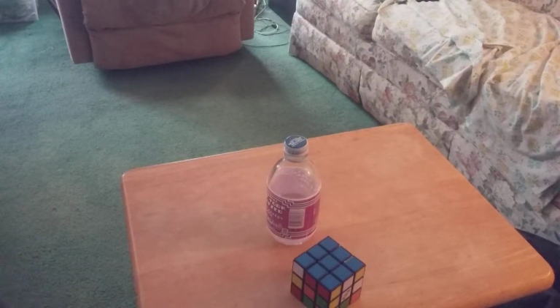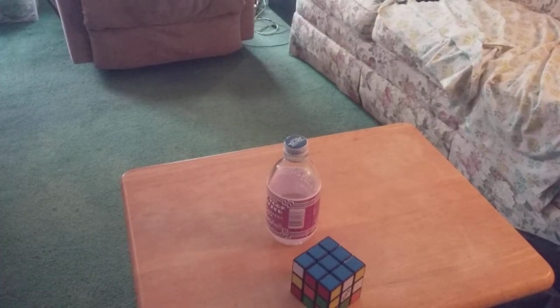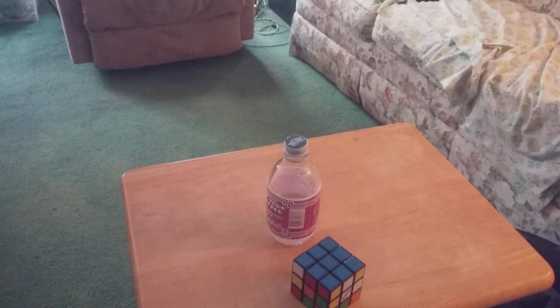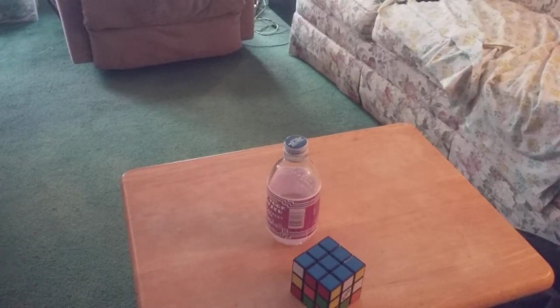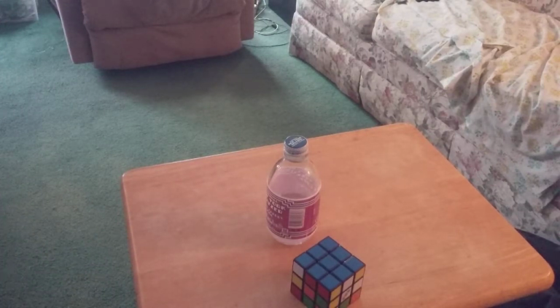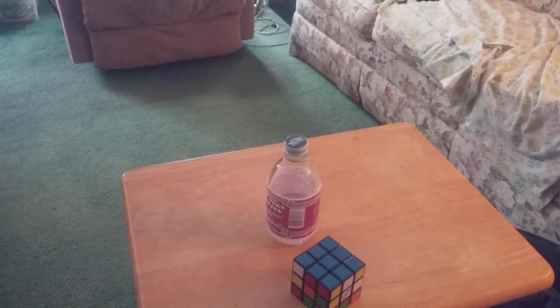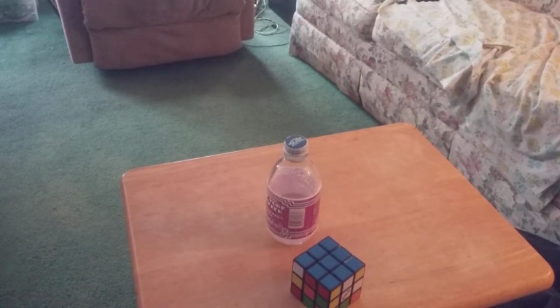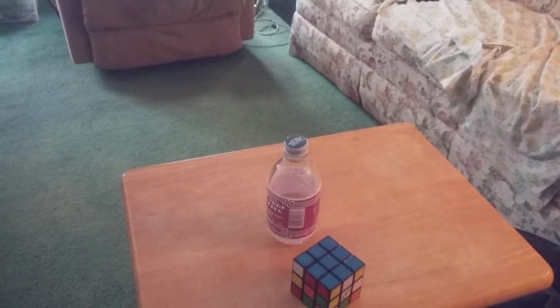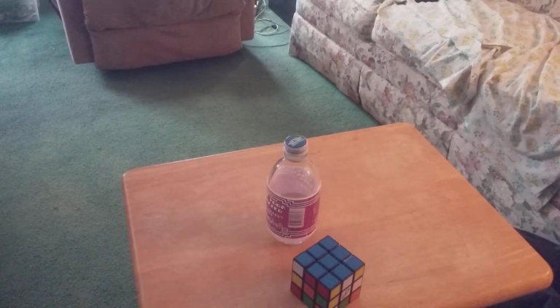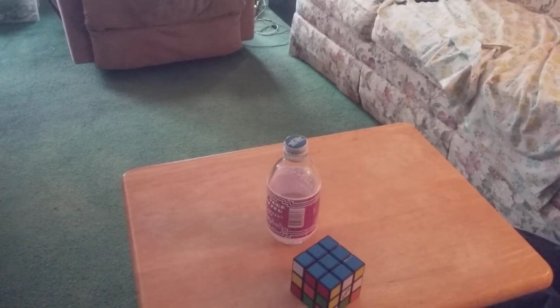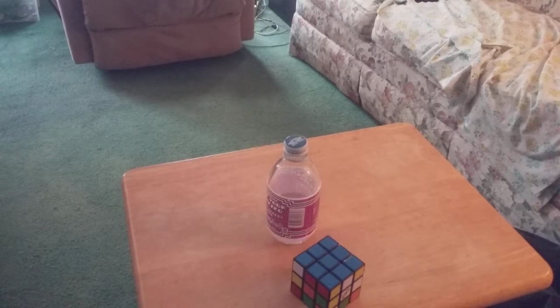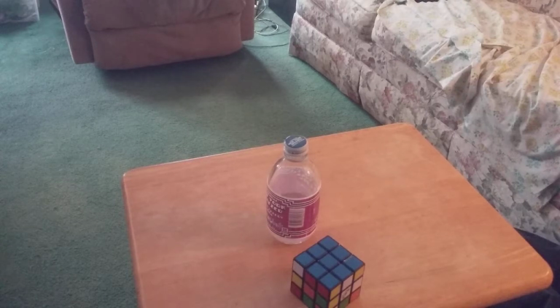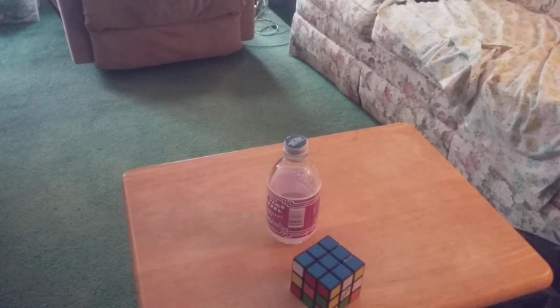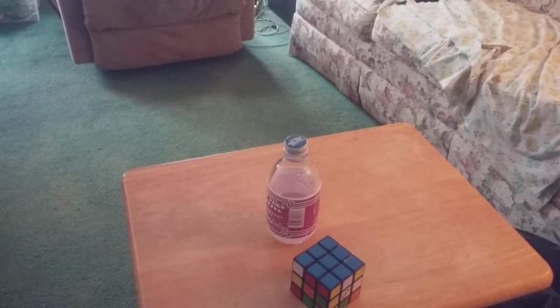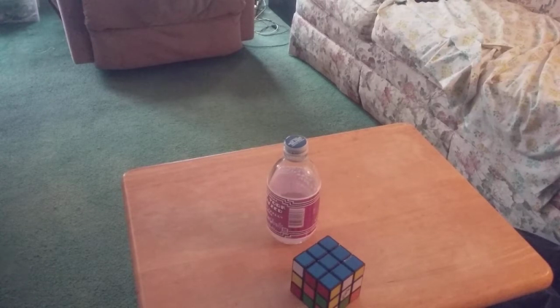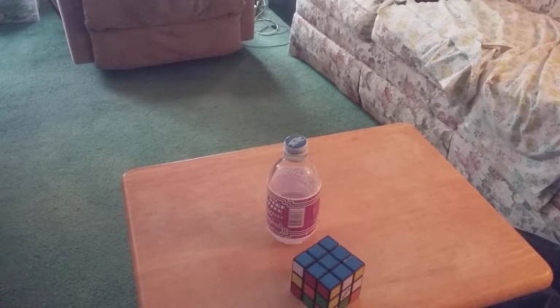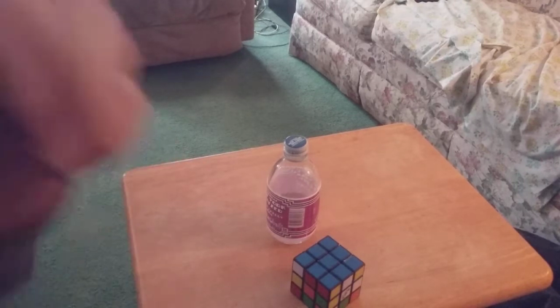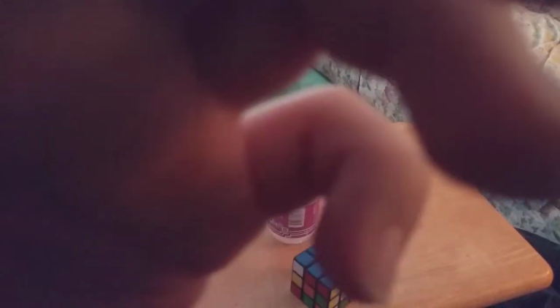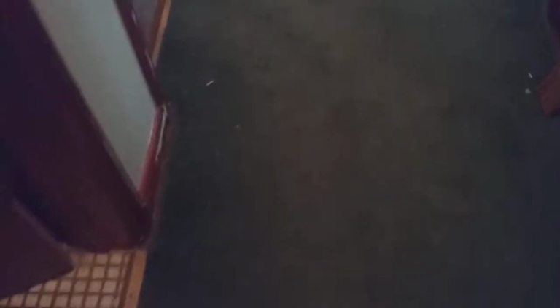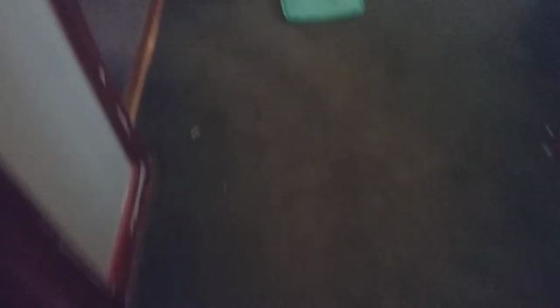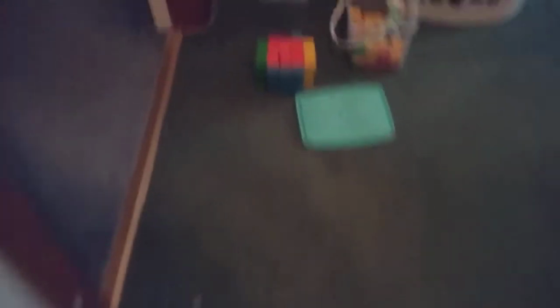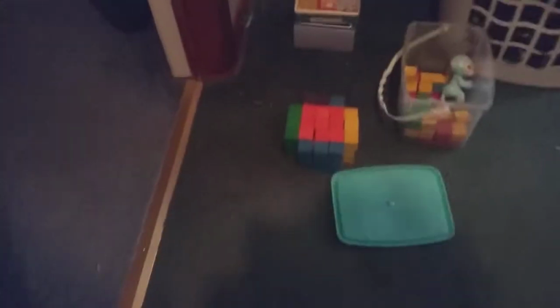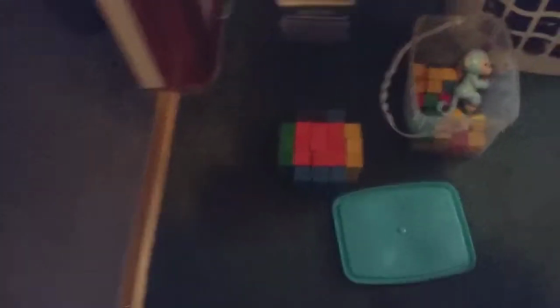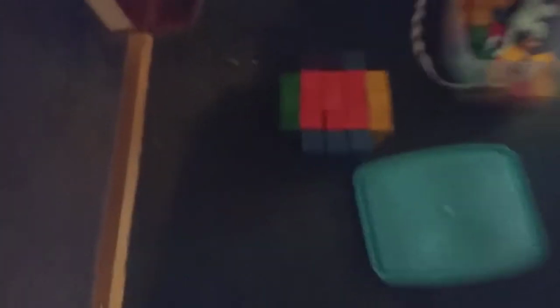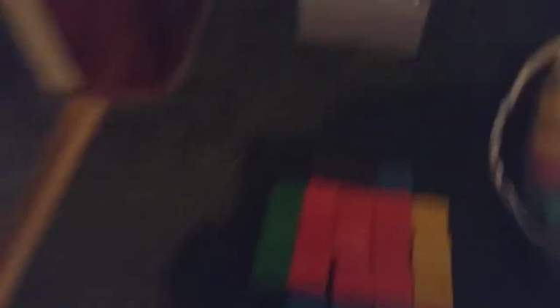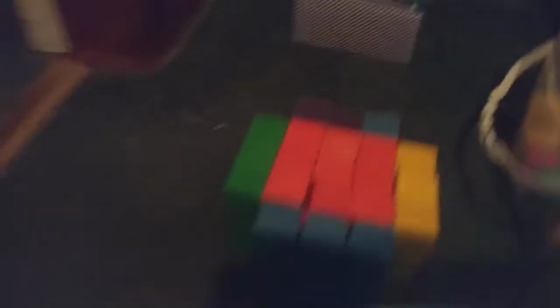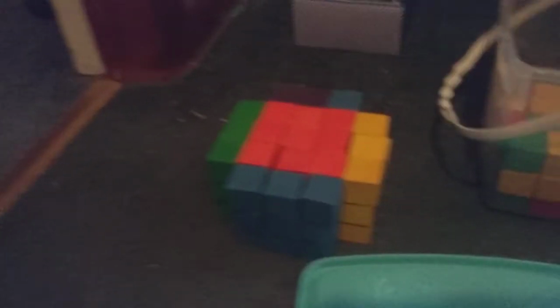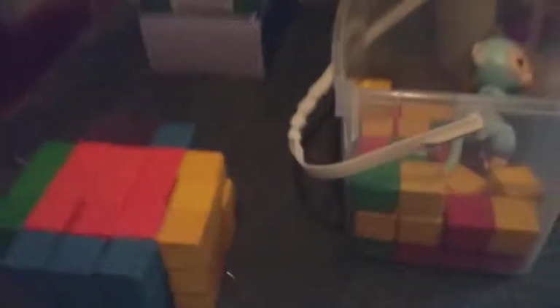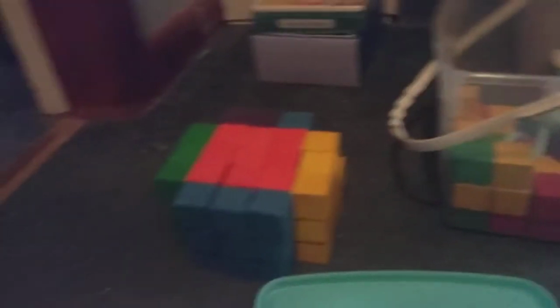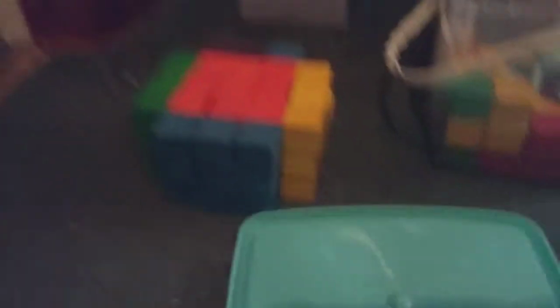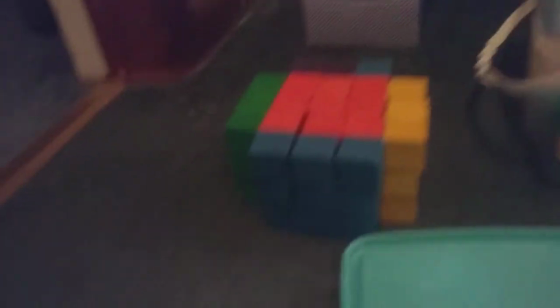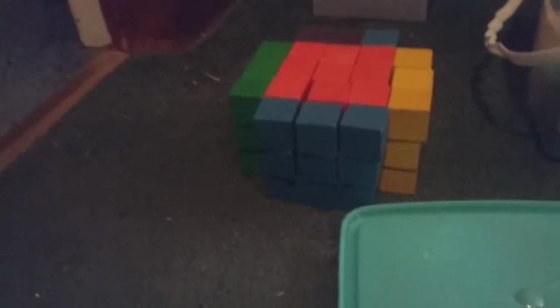I wanna show you something — I made my own Rubik's Cube, I'm gonna go show you. Alright guys, so here it is. I made my very own Rubik's Cube.